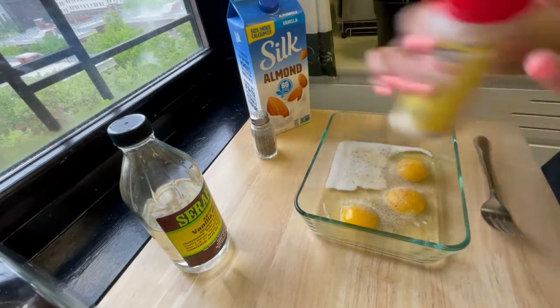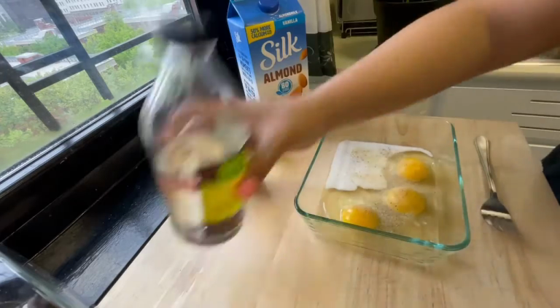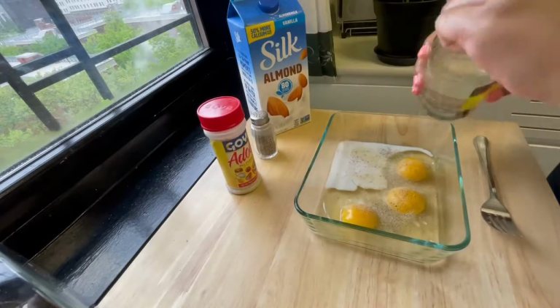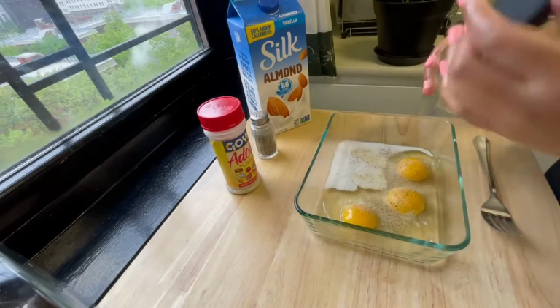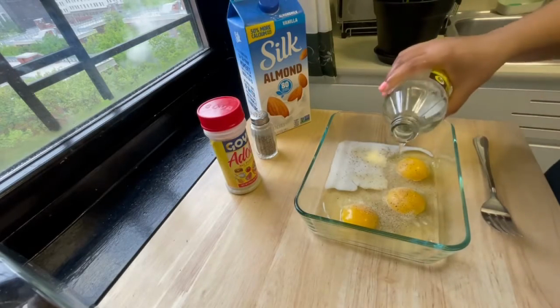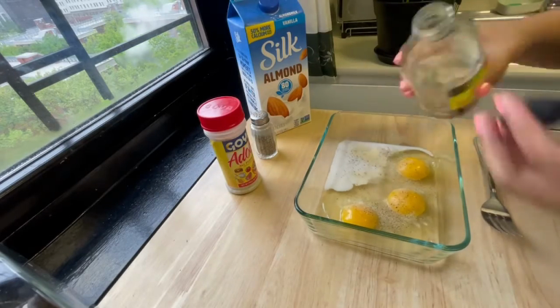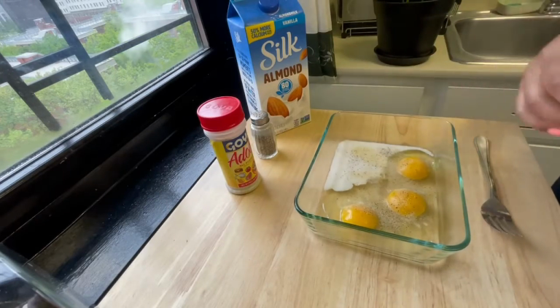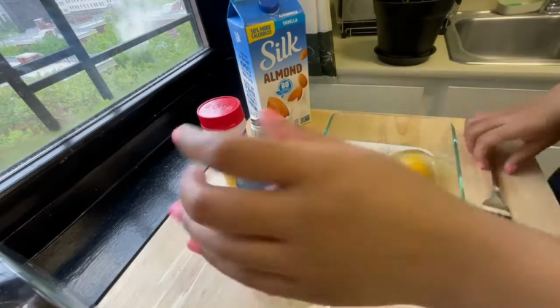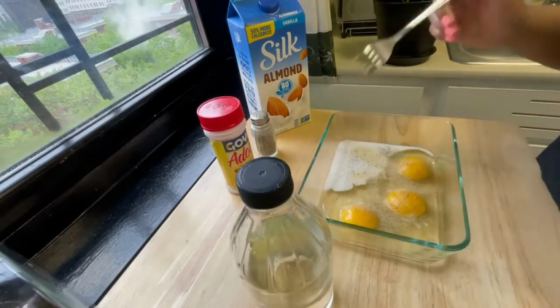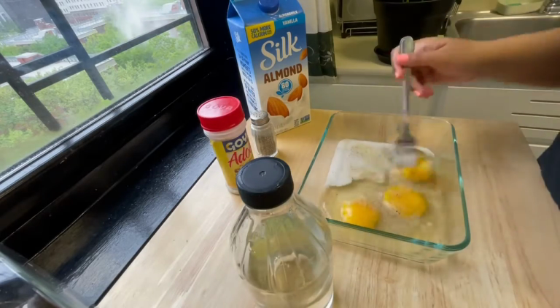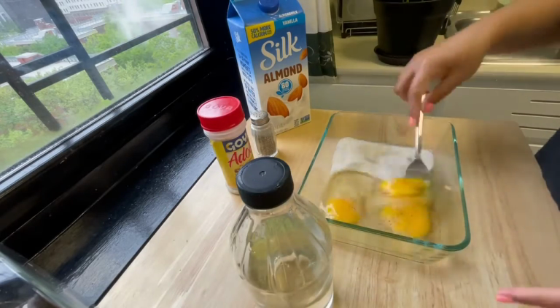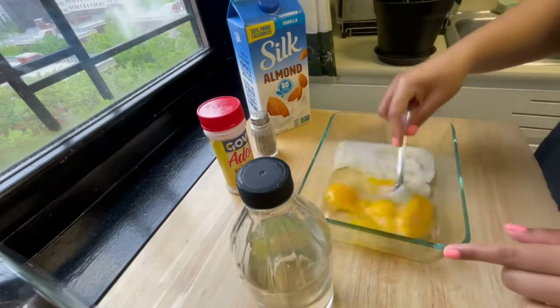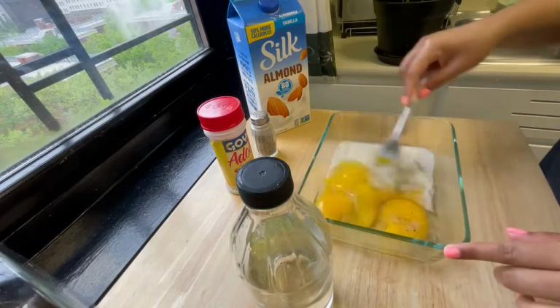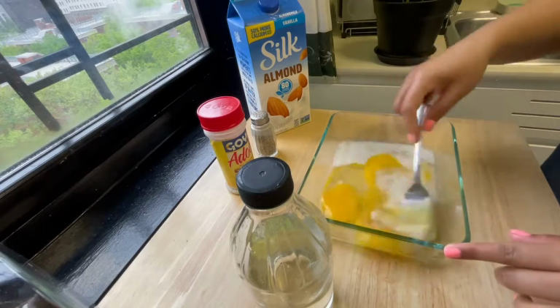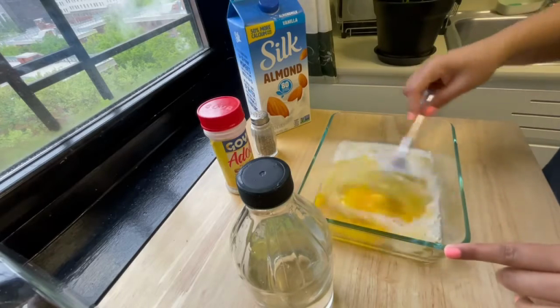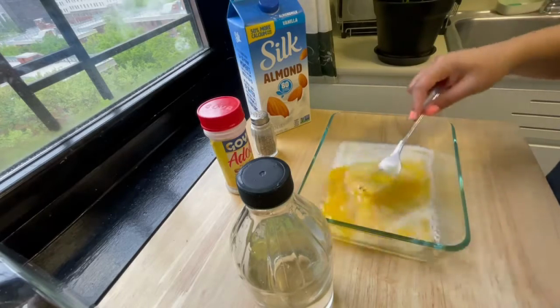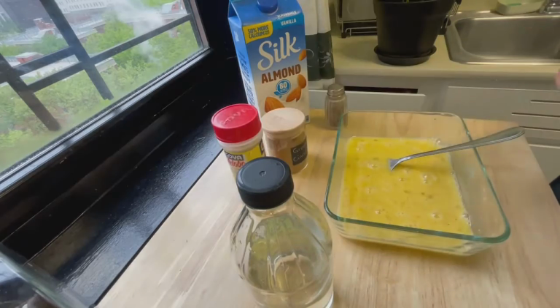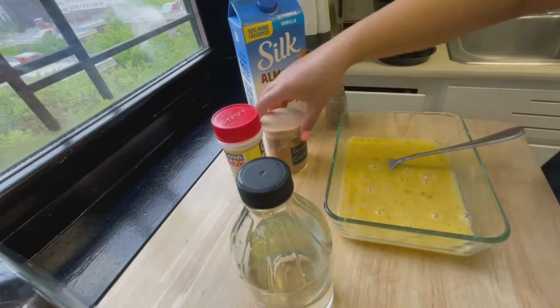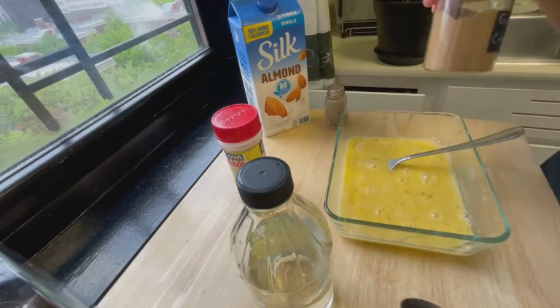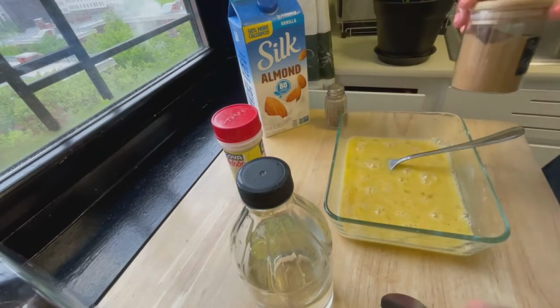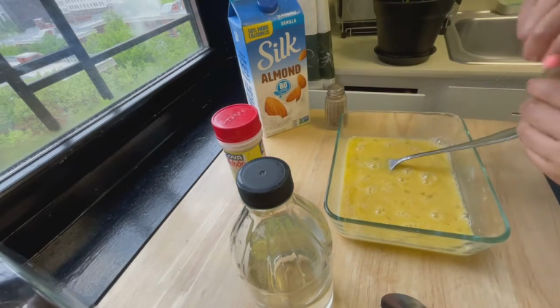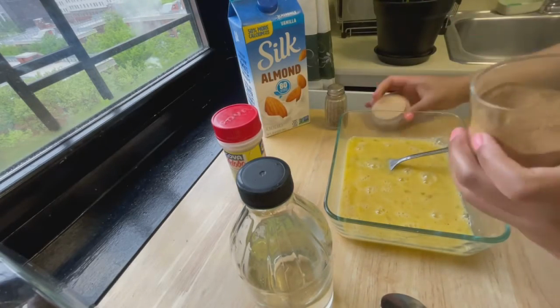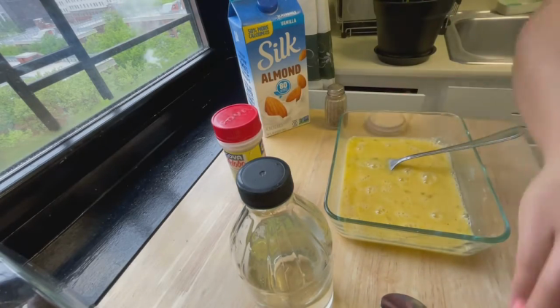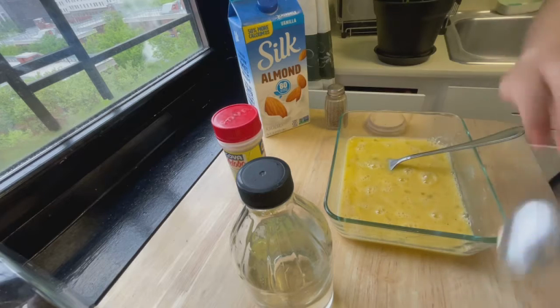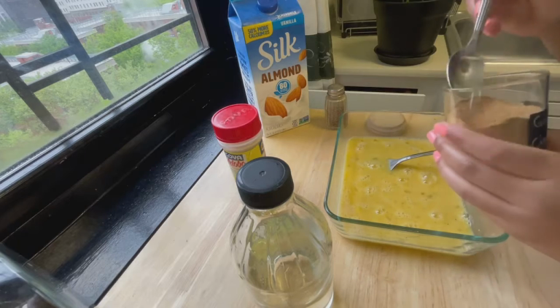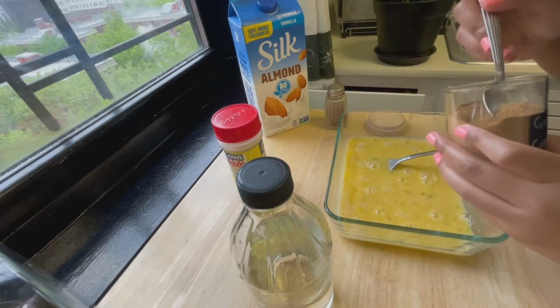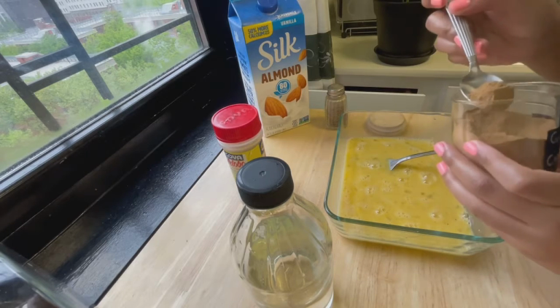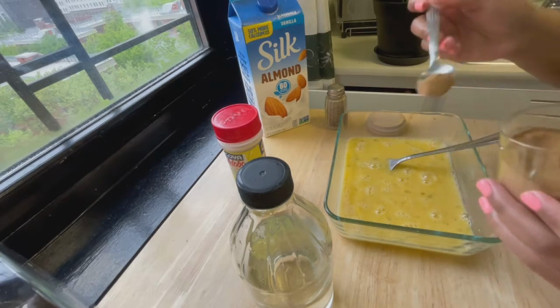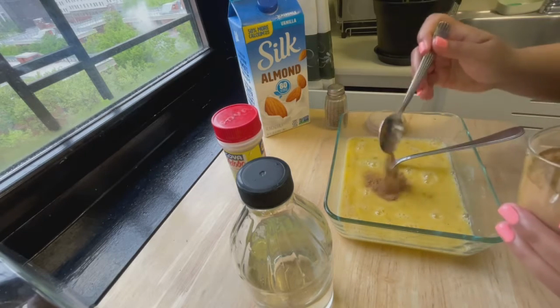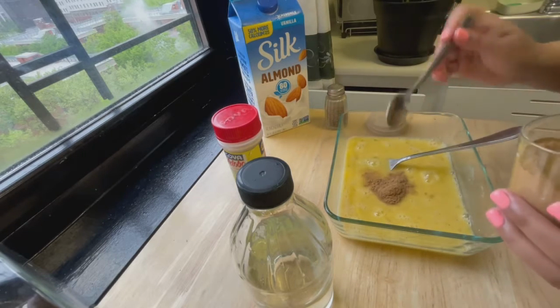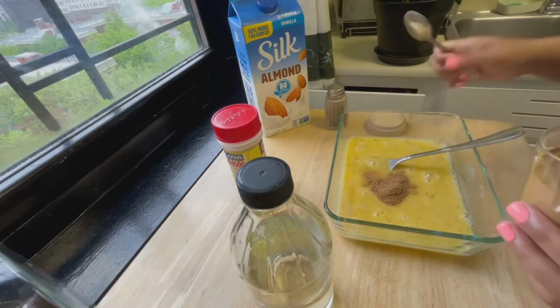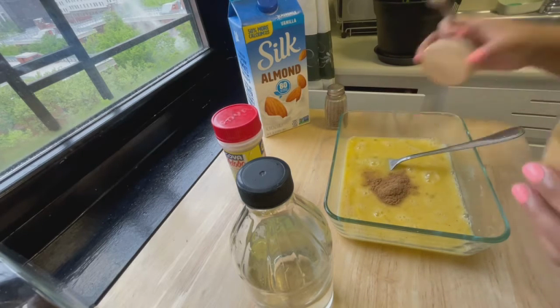For this recipe I use five eggs, but the amount of eggs will highly depend on the amount of toast you will be making. With French toast you can't go wrong or mess up. Add your milk, vanilla extract, adobo, and black pepper, mix it all together, then add 1 teaspoon of cinnamon and mix that as well.